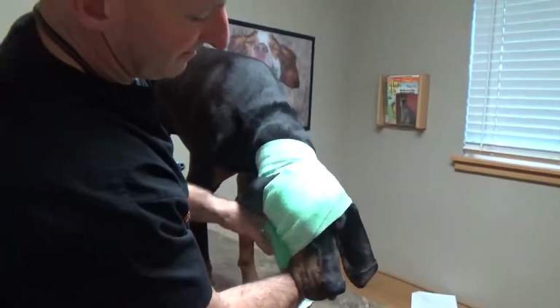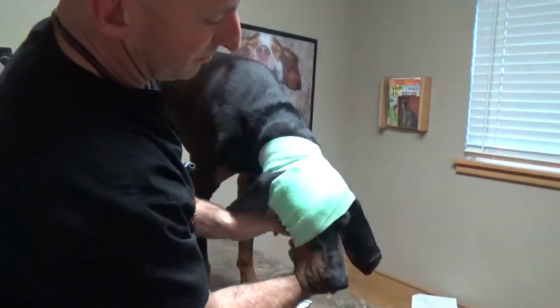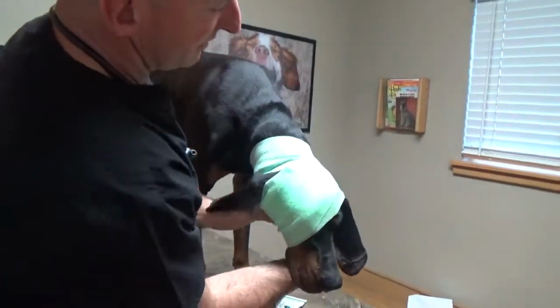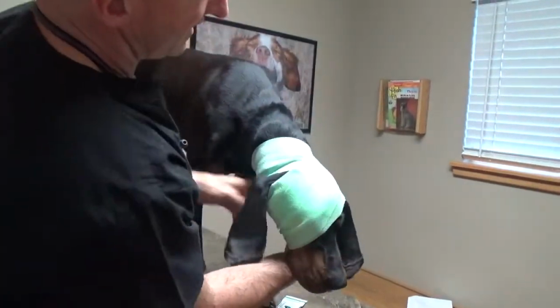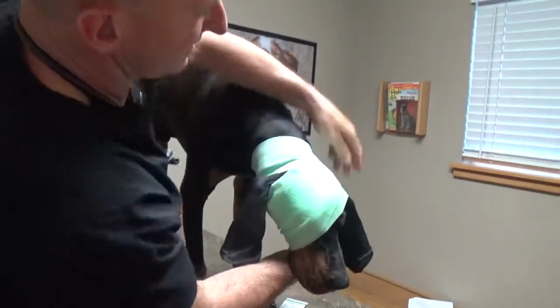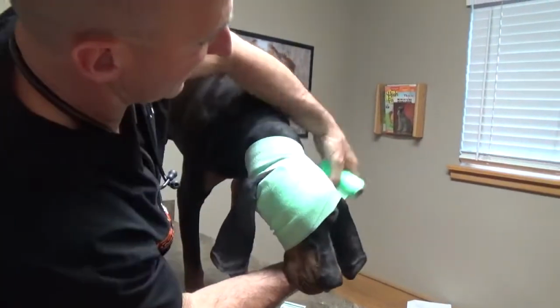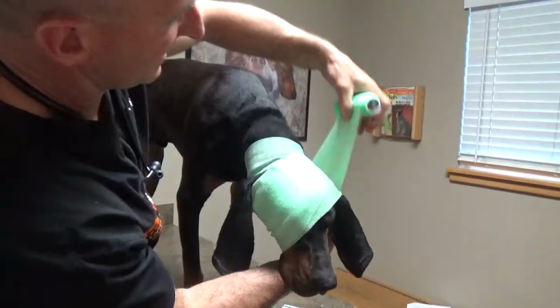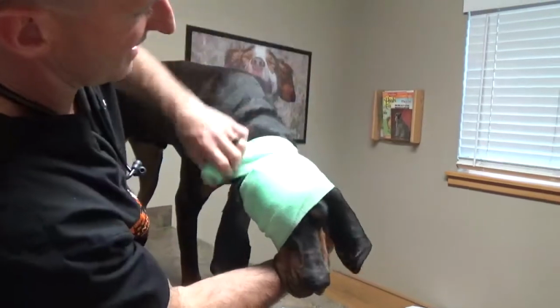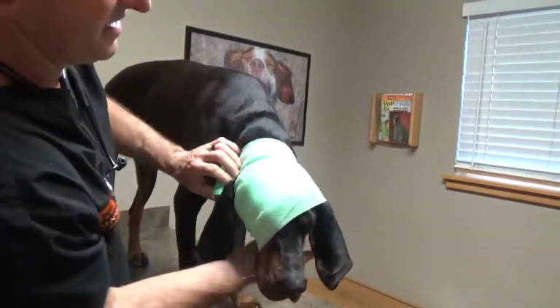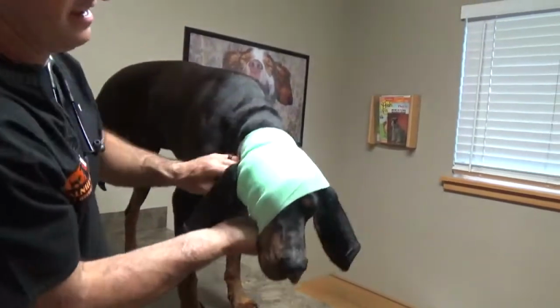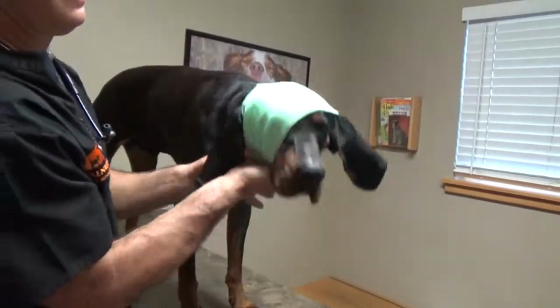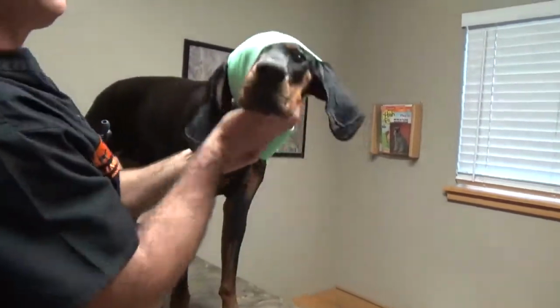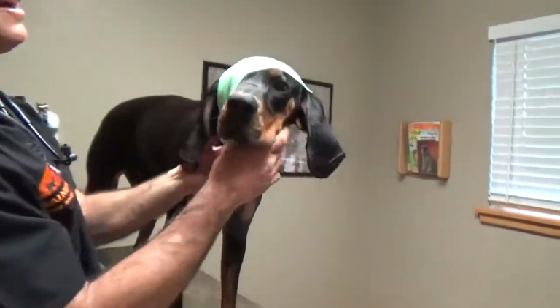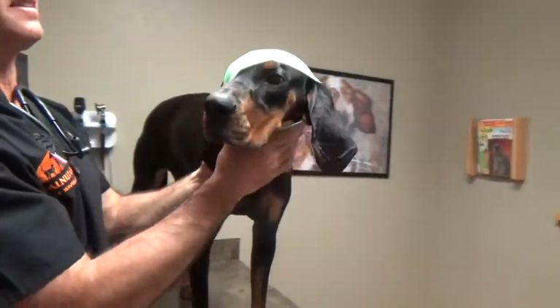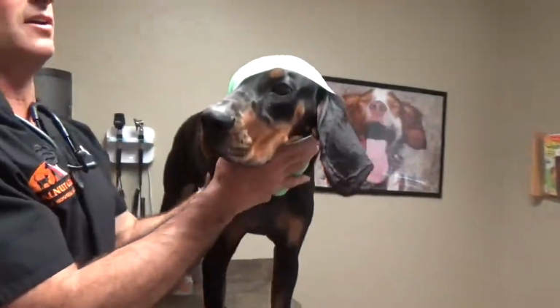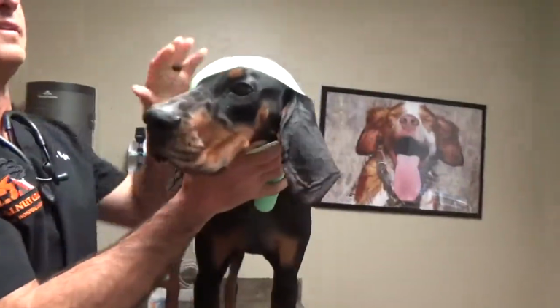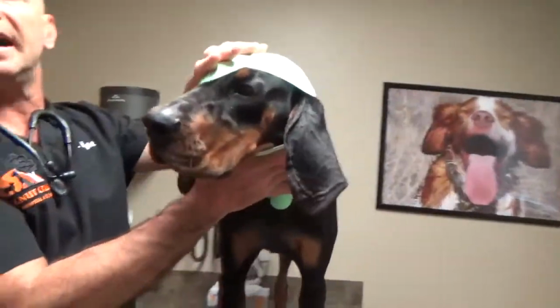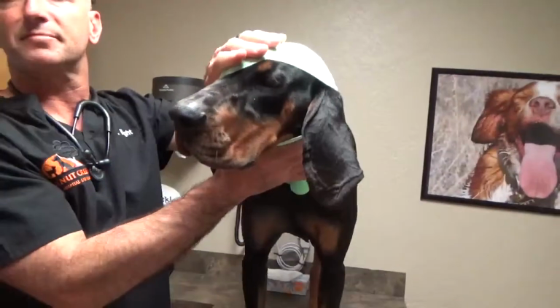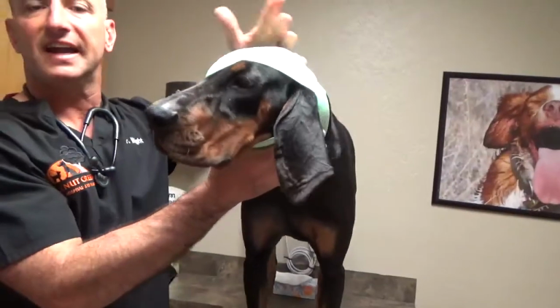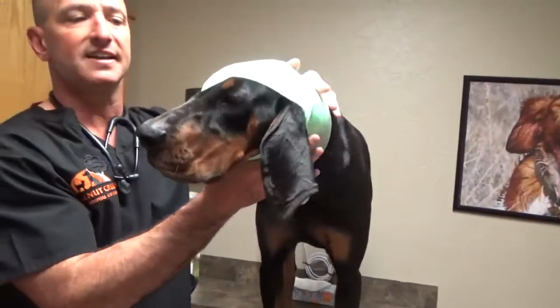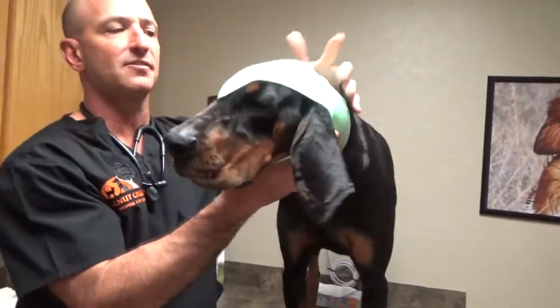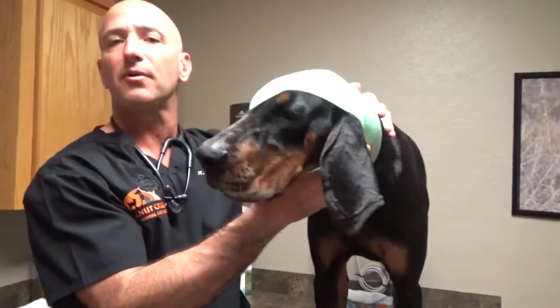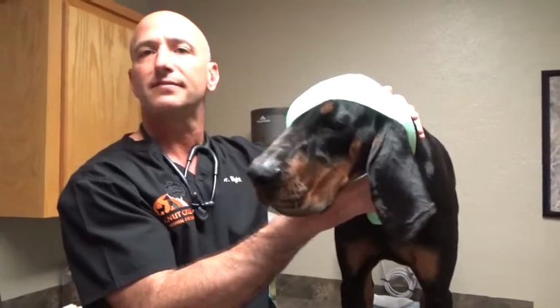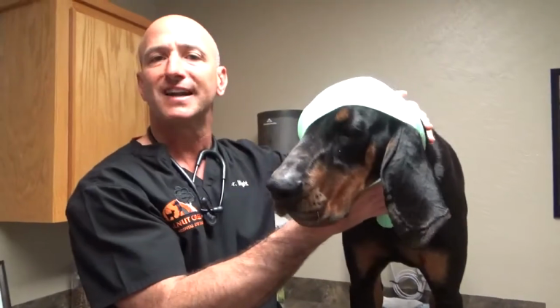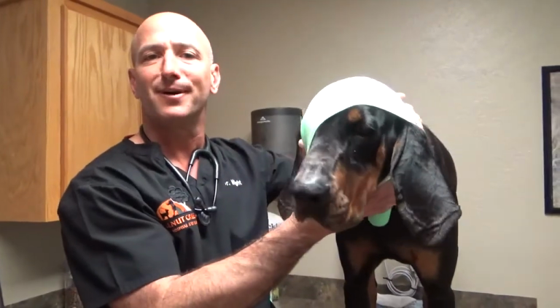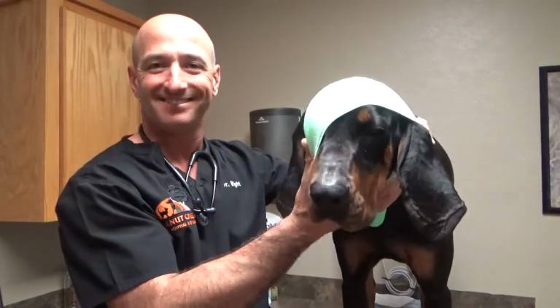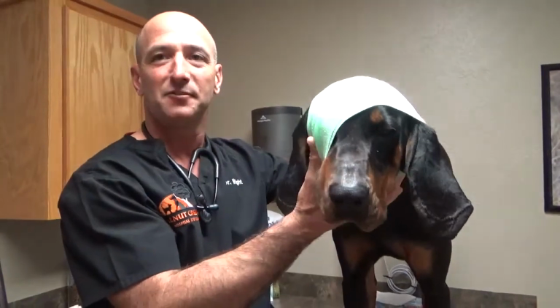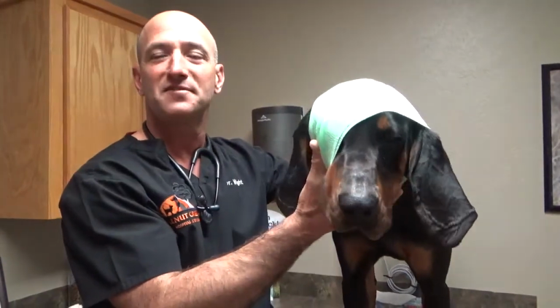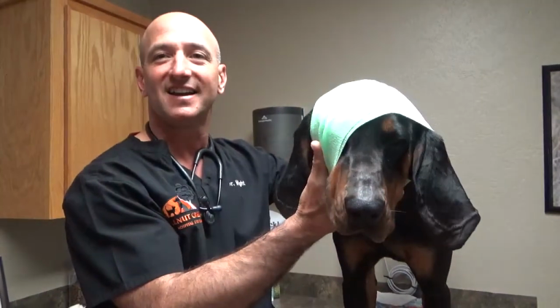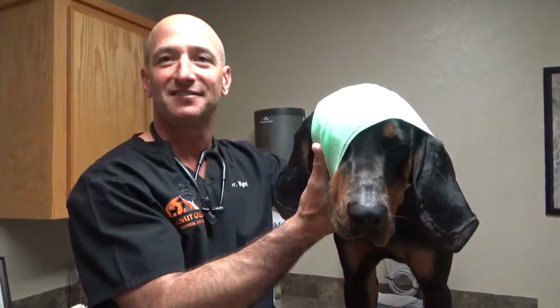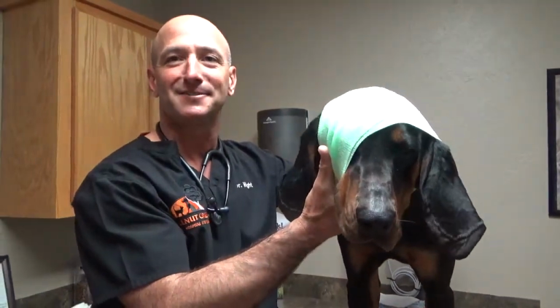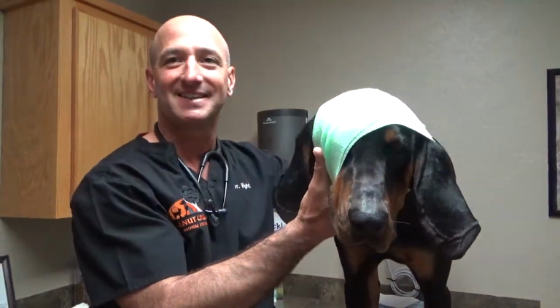So we've completely covered this eye. The other eye is still open. This eye is protected and we're ready for transport. We'll move to the next video series. Peace.